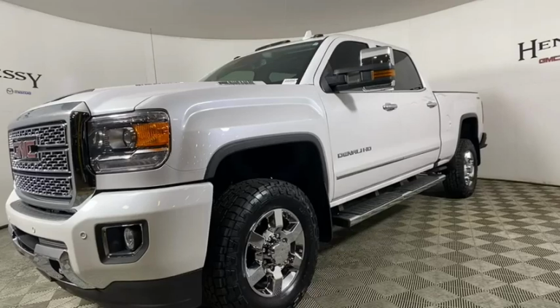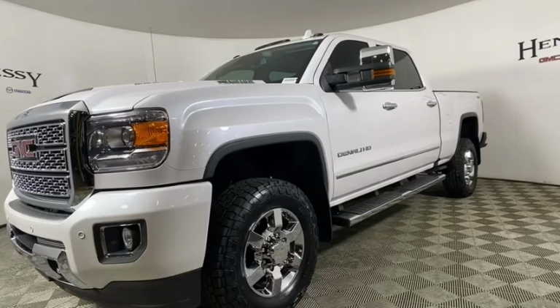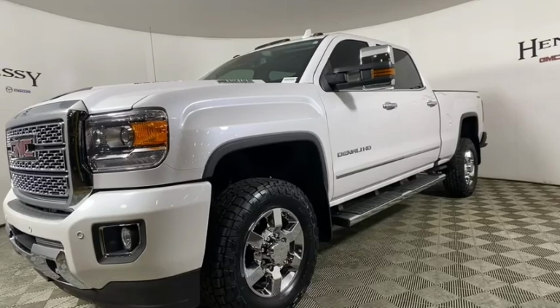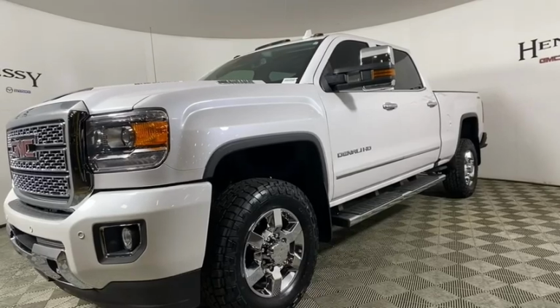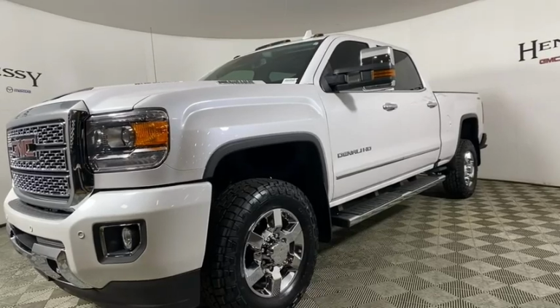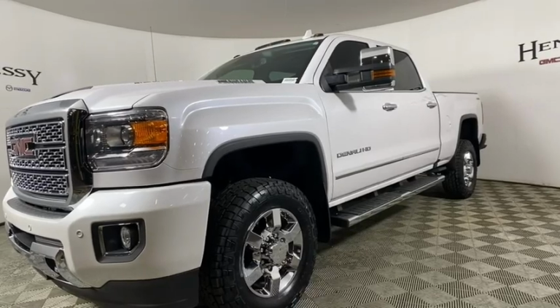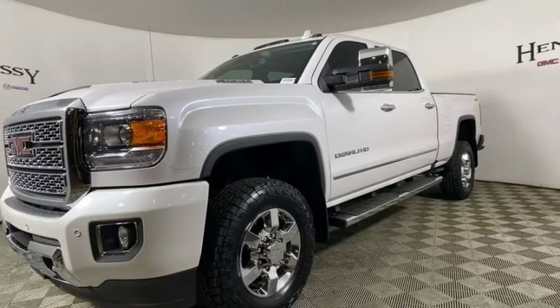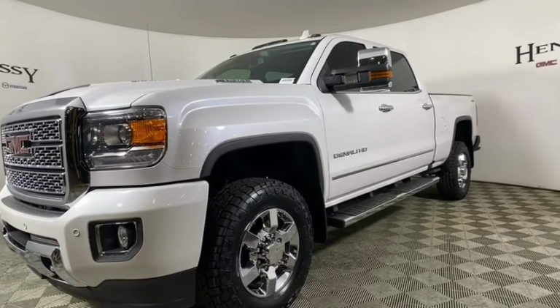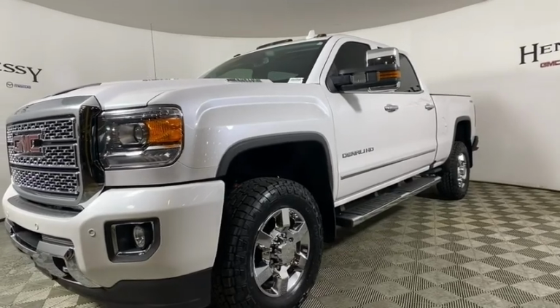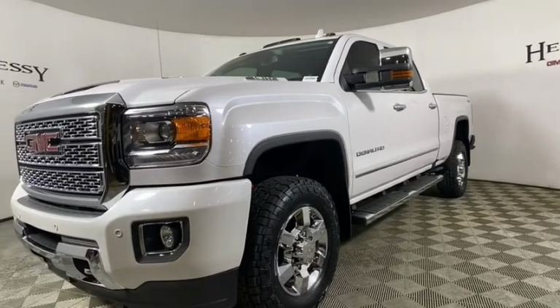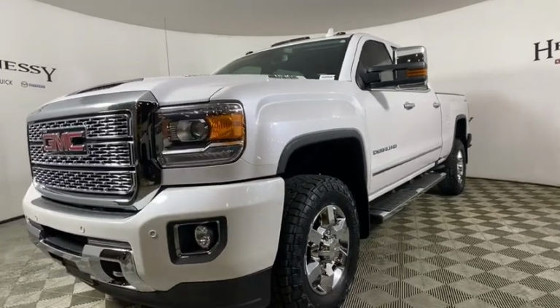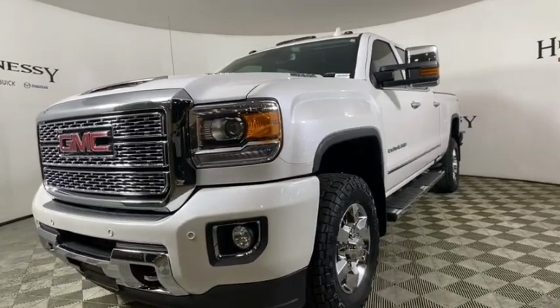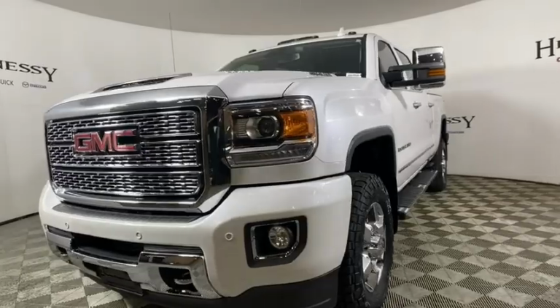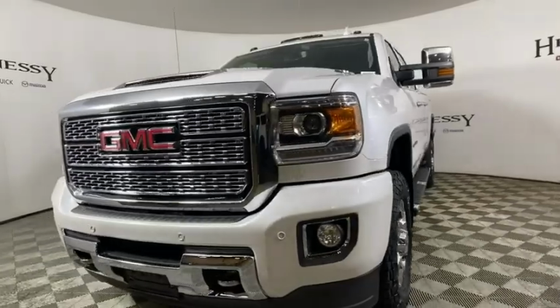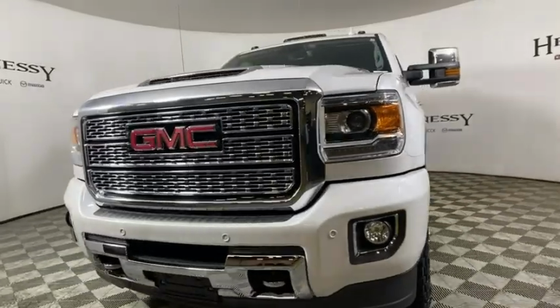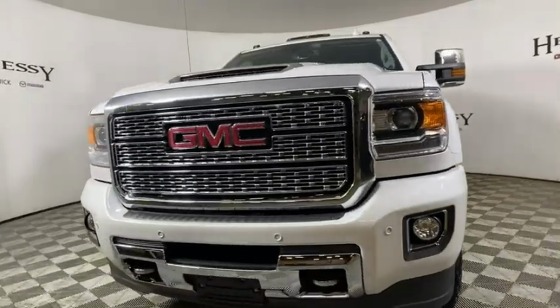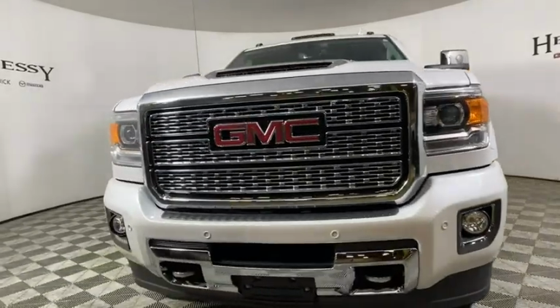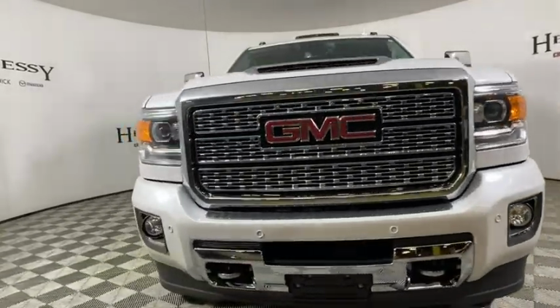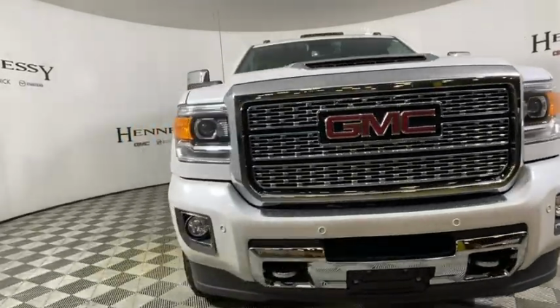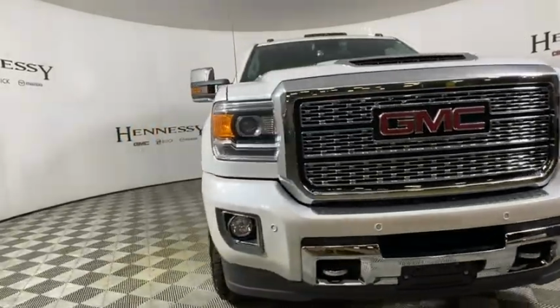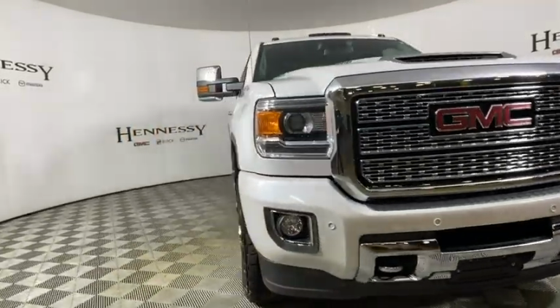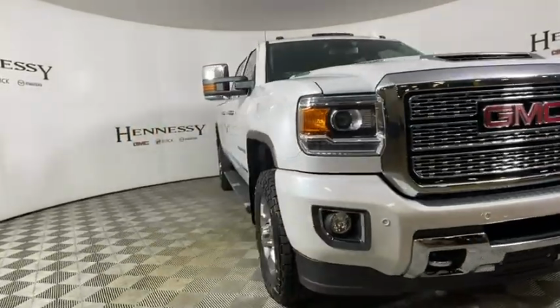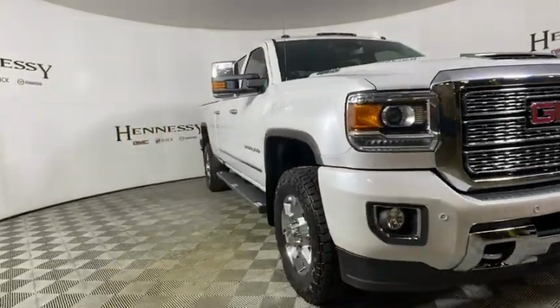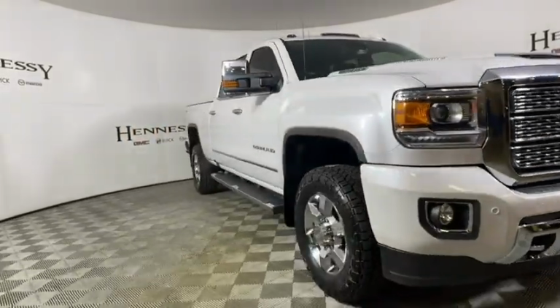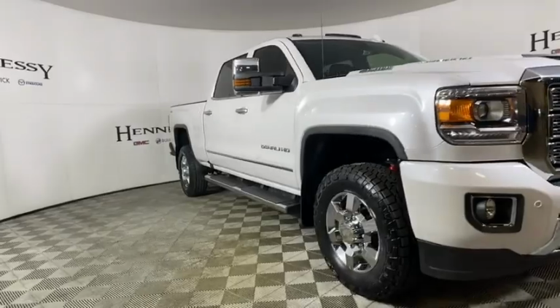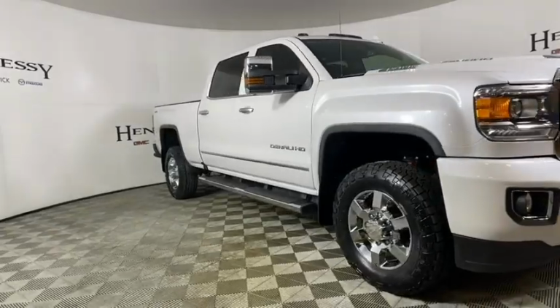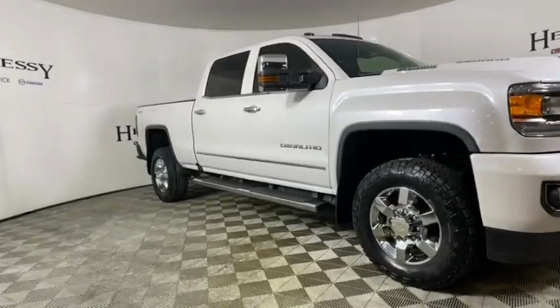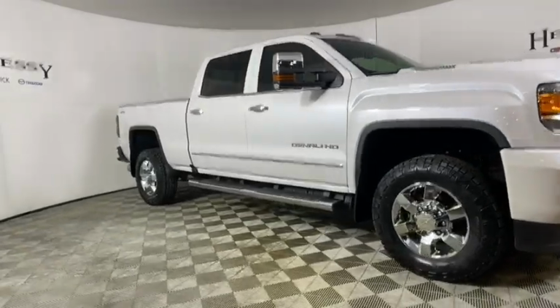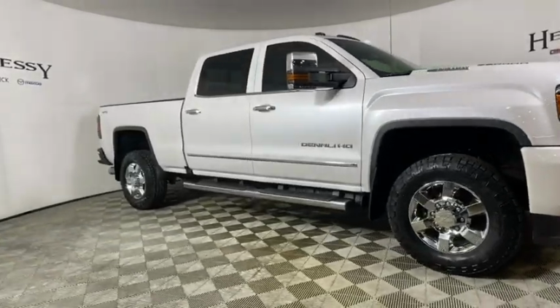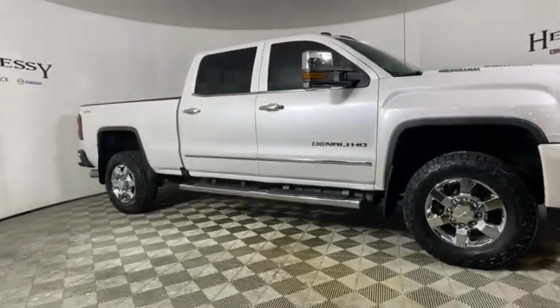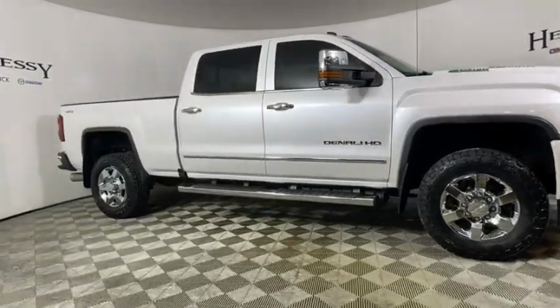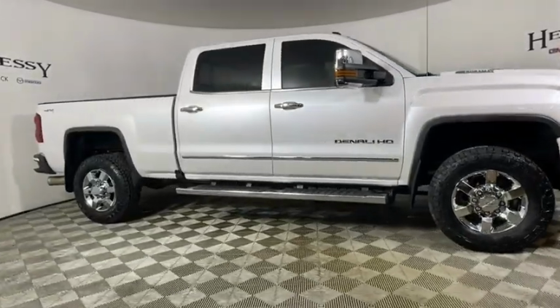Come test drive the 2018 GMC Sierra 3500 HD. Sierra 3500 HD — epic power at a not-so-epic price. This vehicle has less than 85,000 miles.